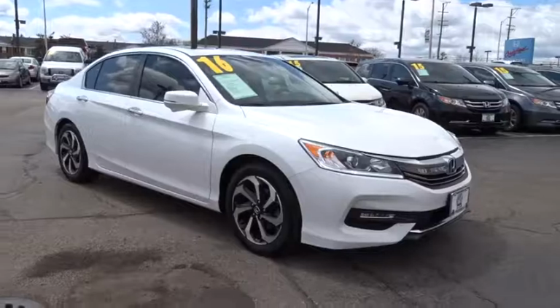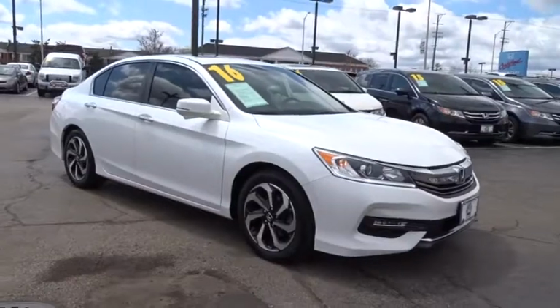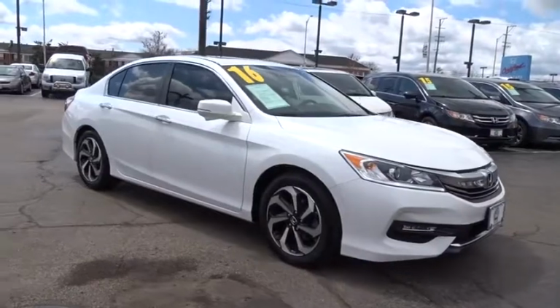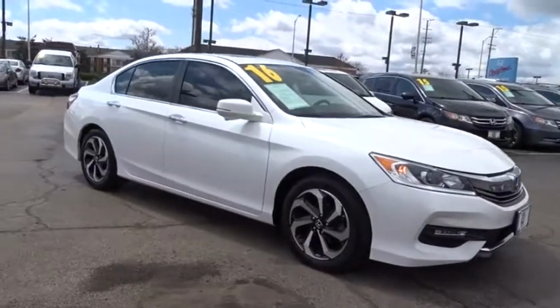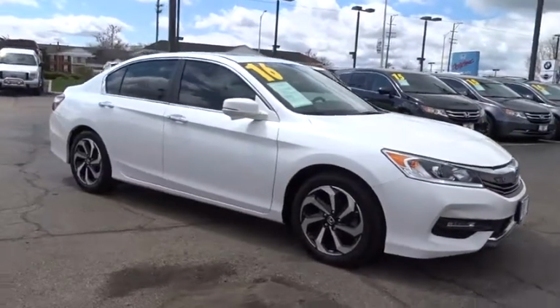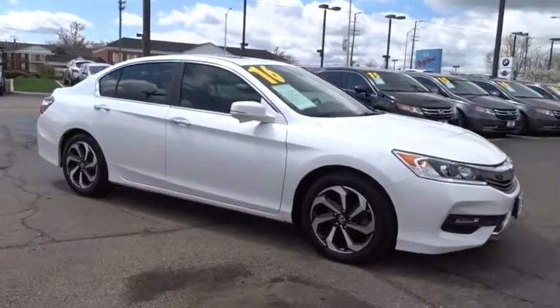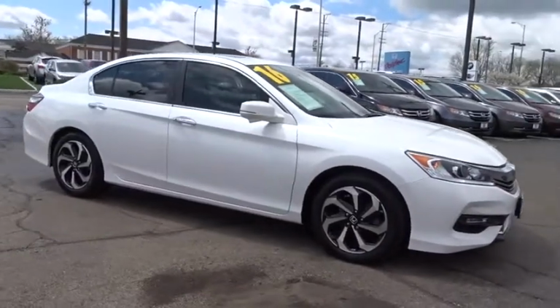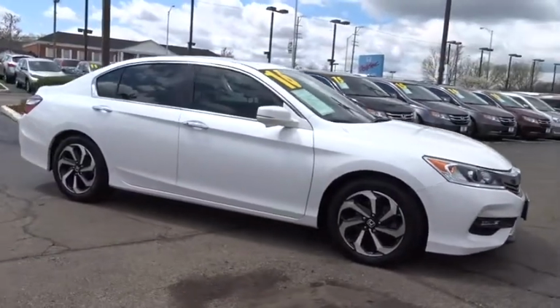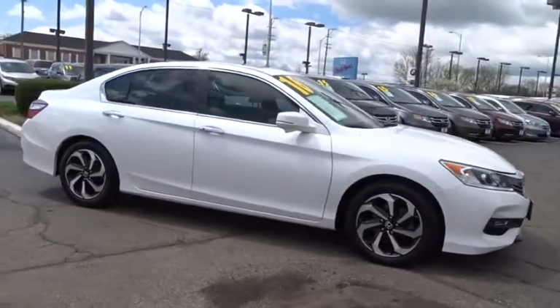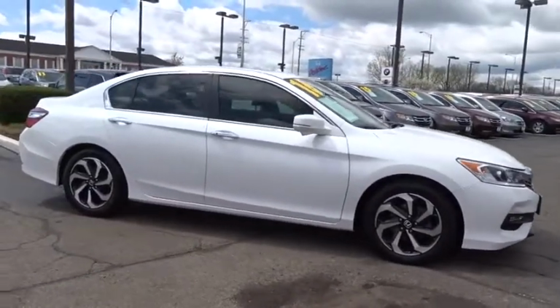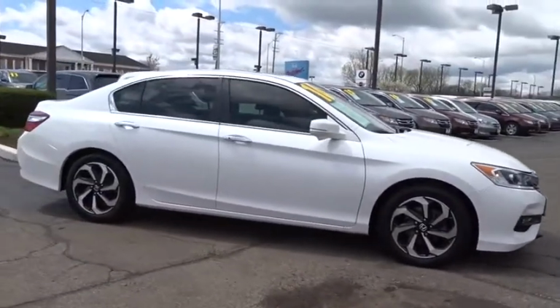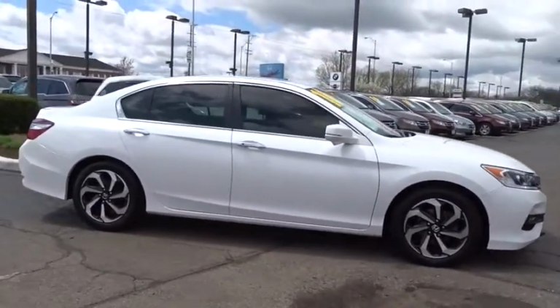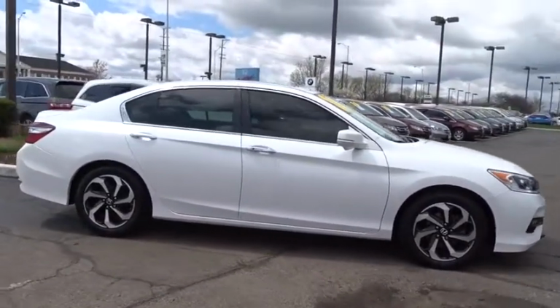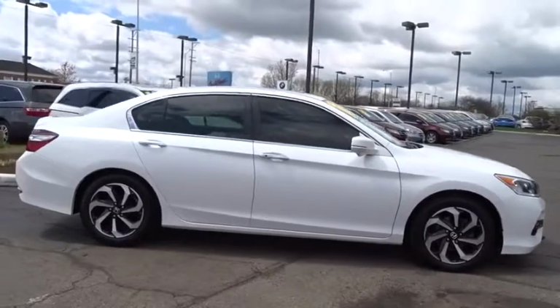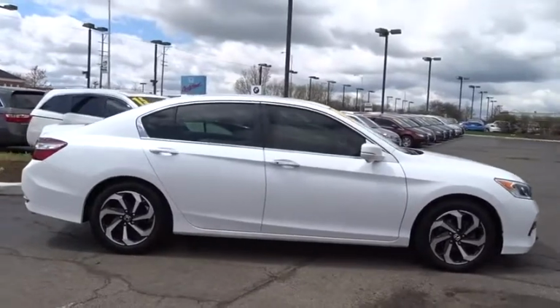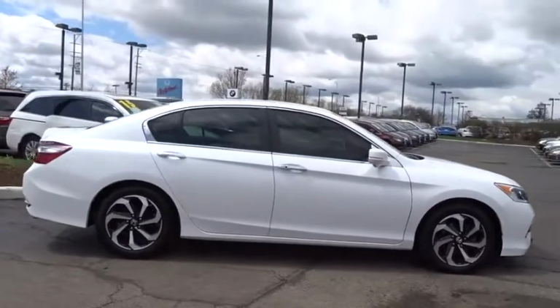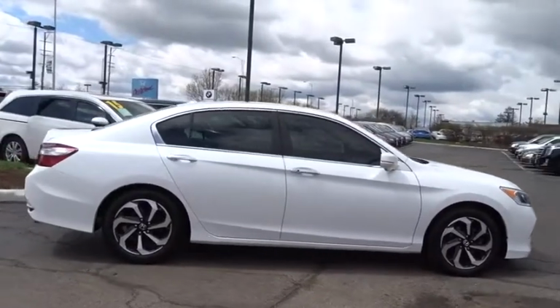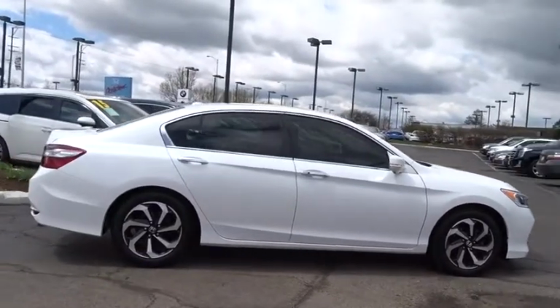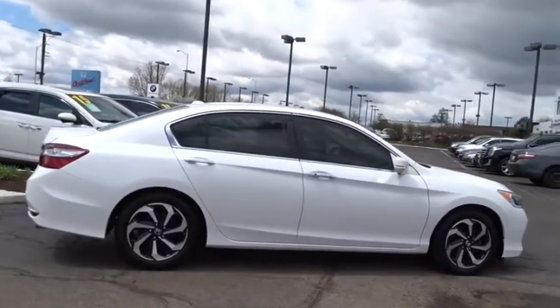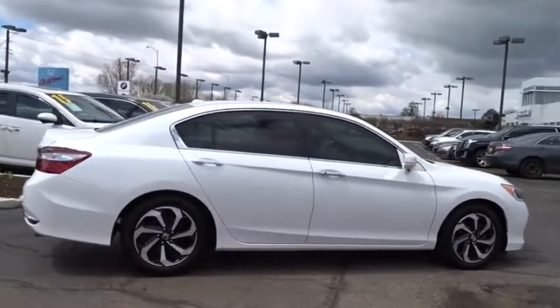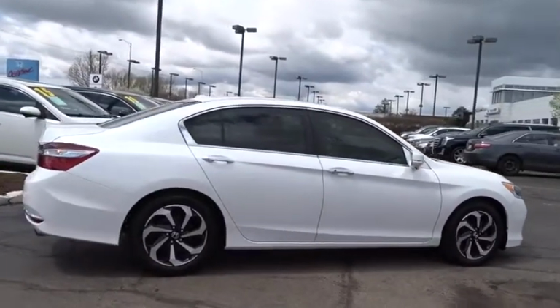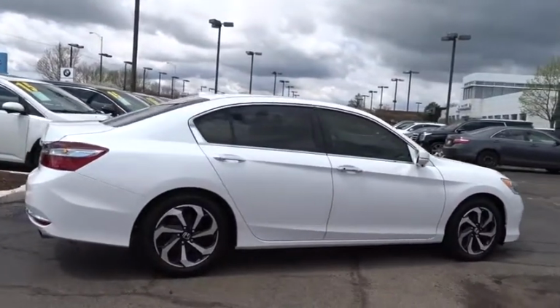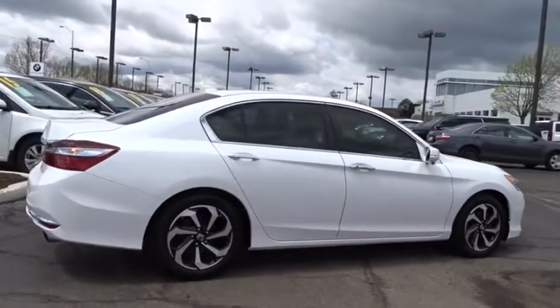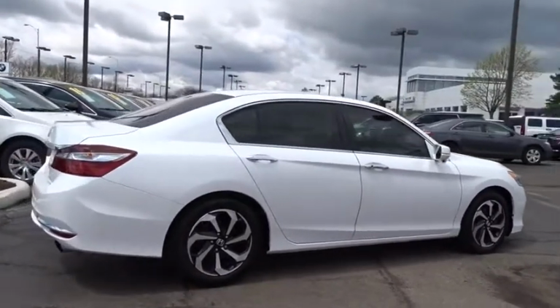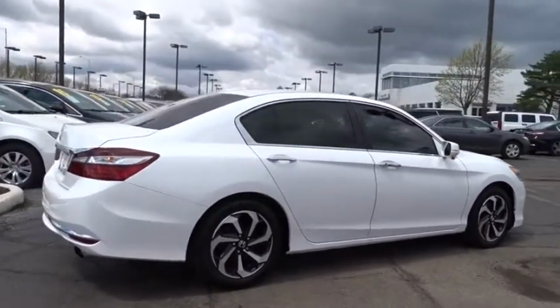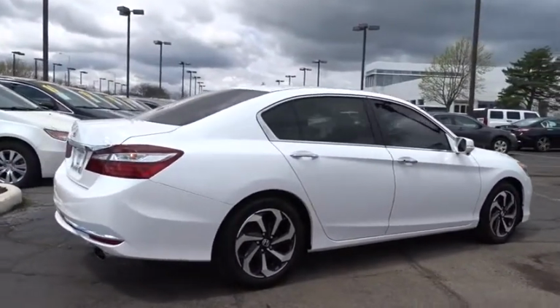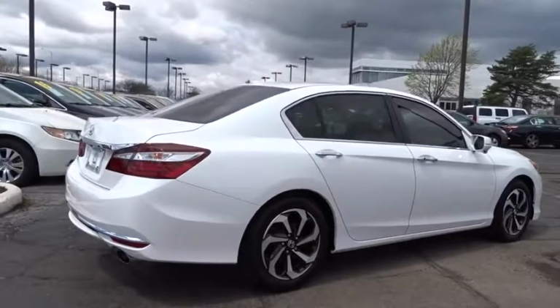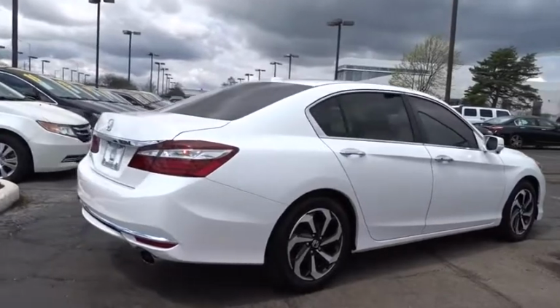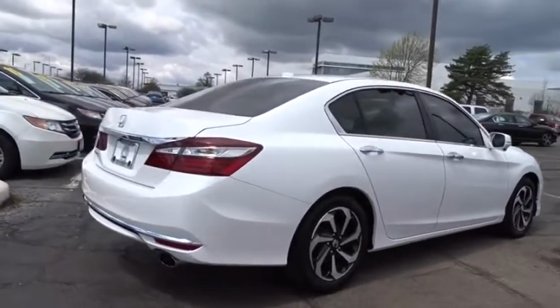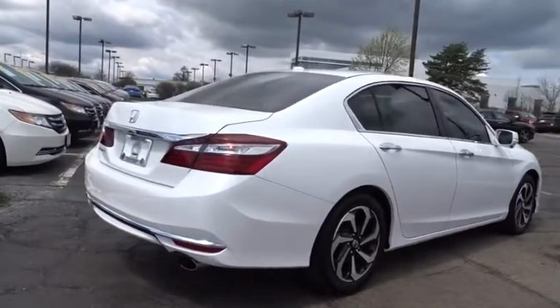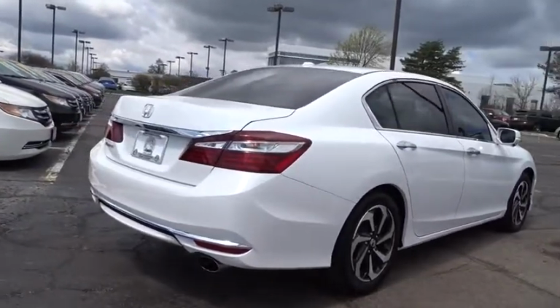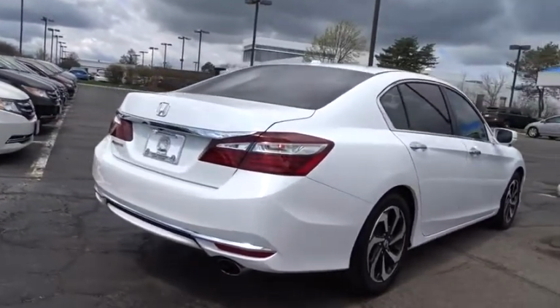The 2016 Honda Accord, ingeniously simple, yet overflowing with luxury and technological creativity — all that and more in the Accord. This vehicle has less than 30,000 miles.